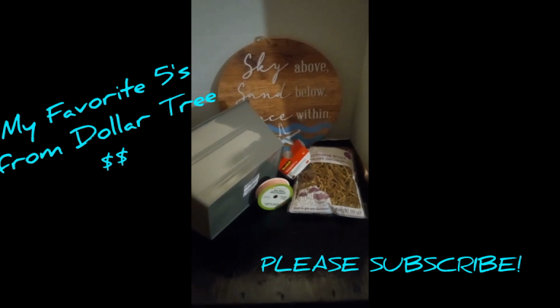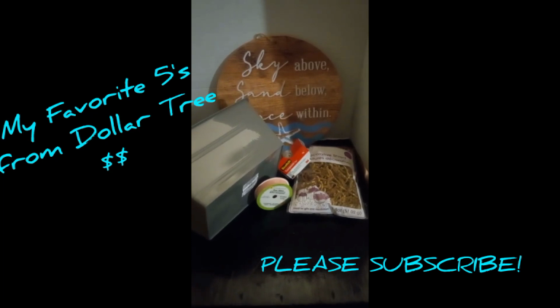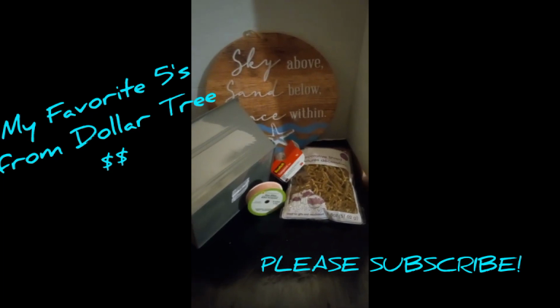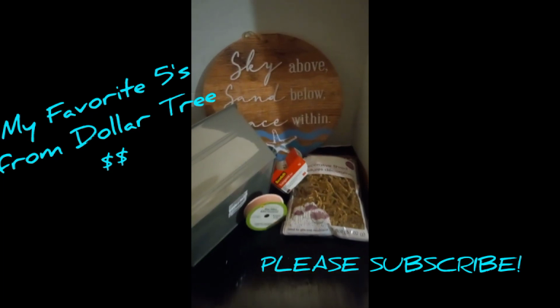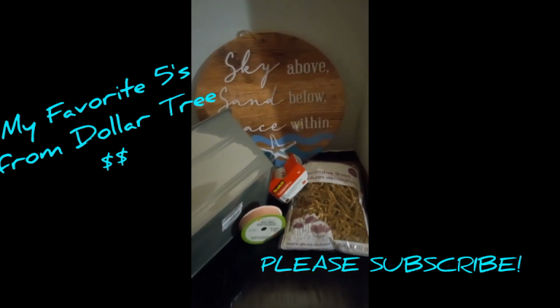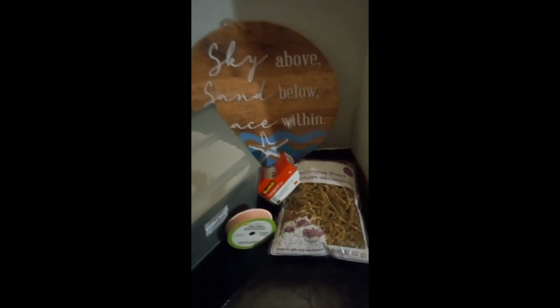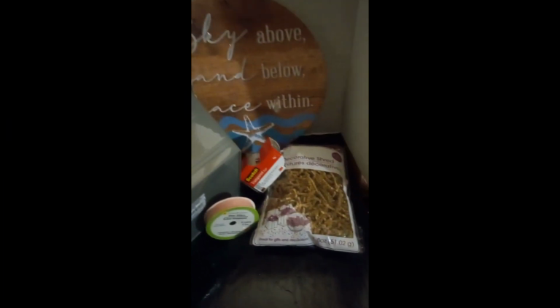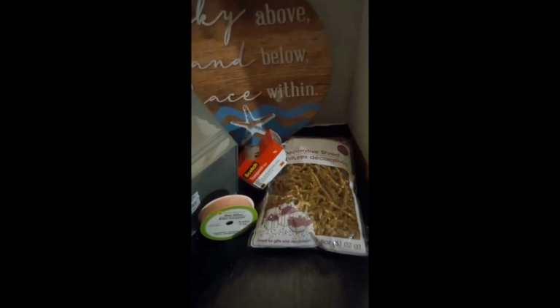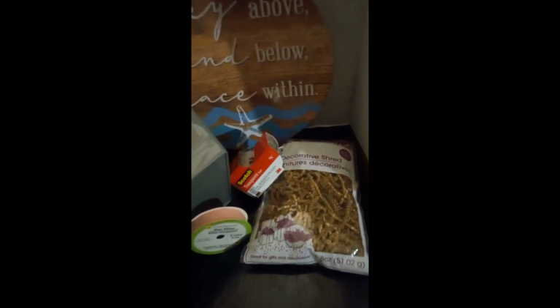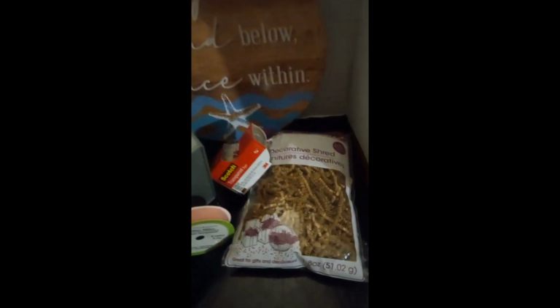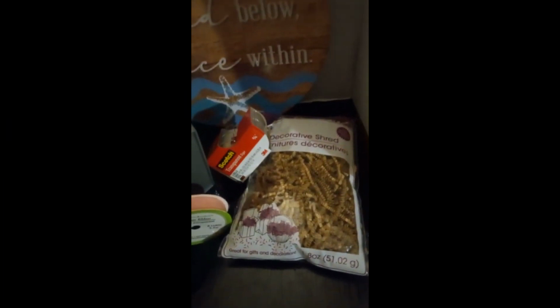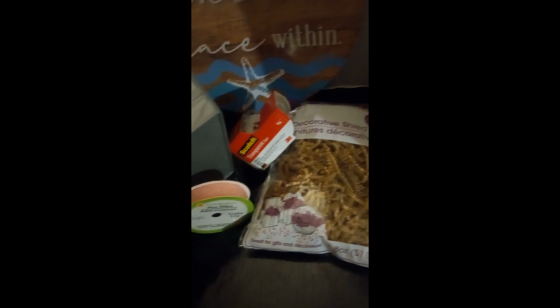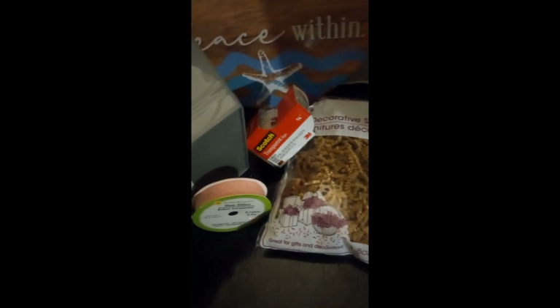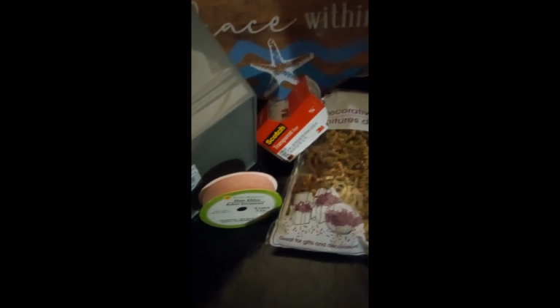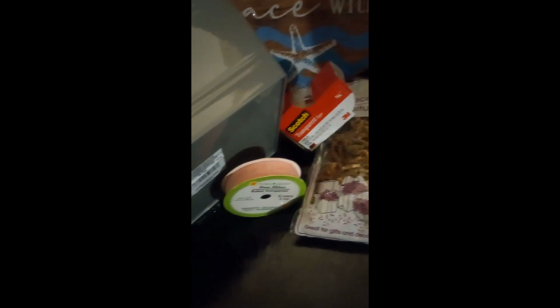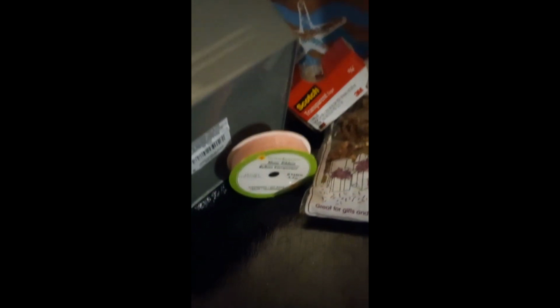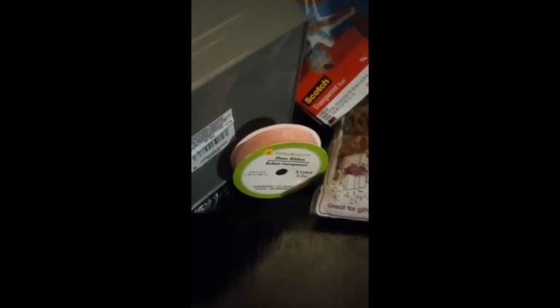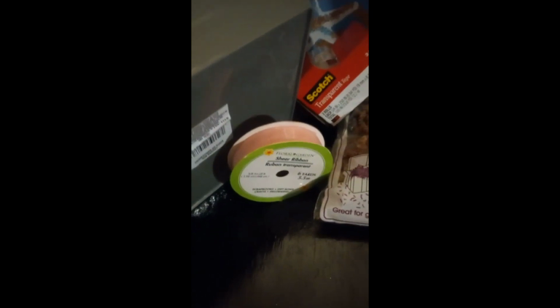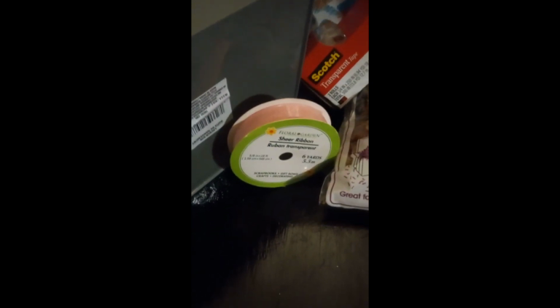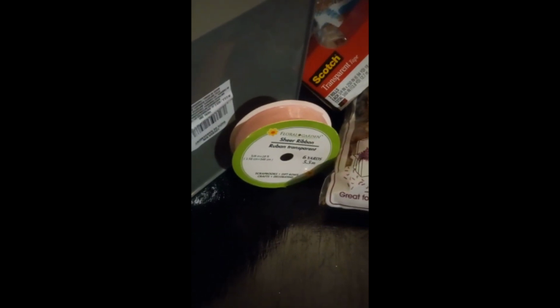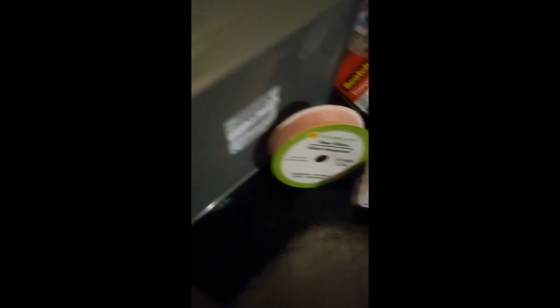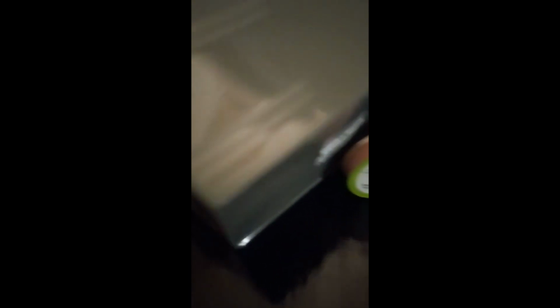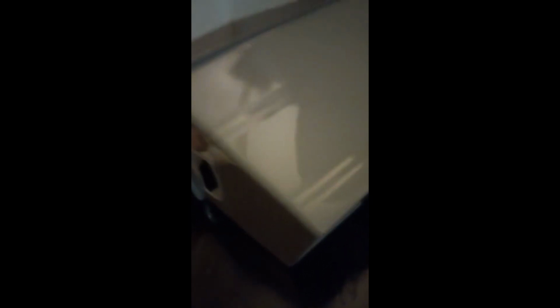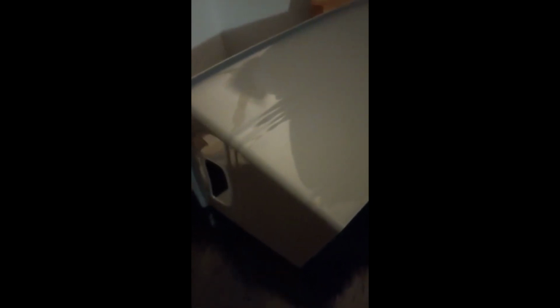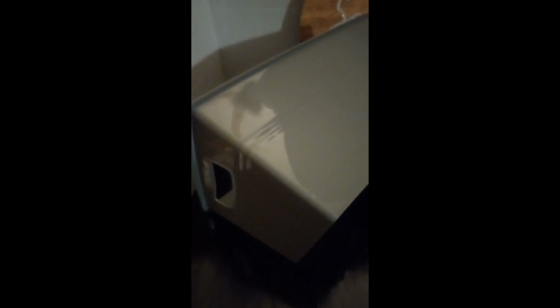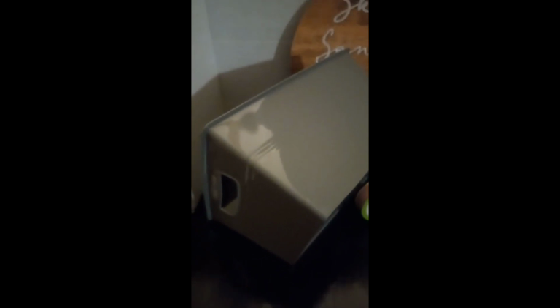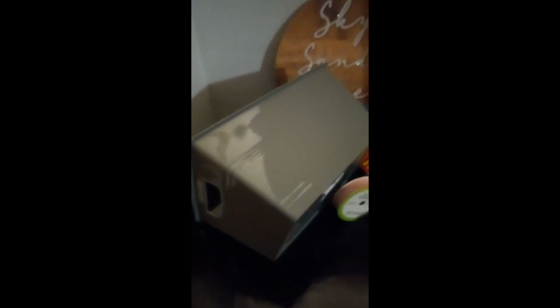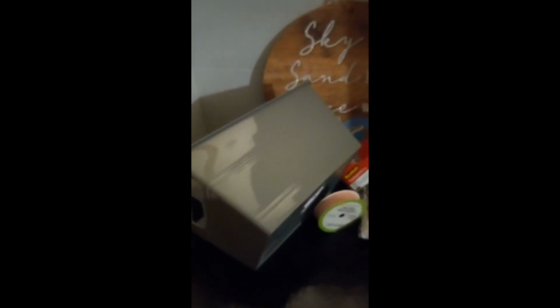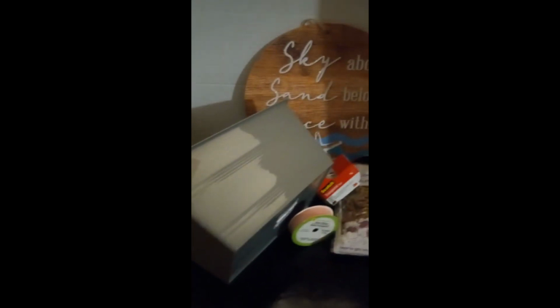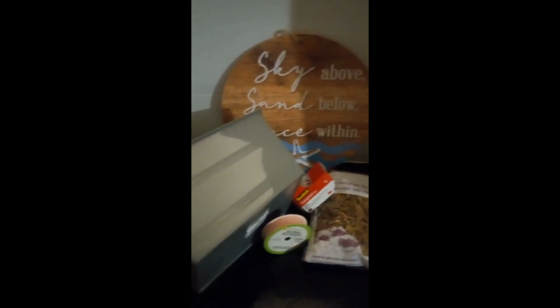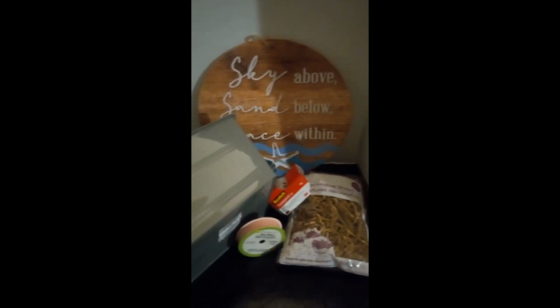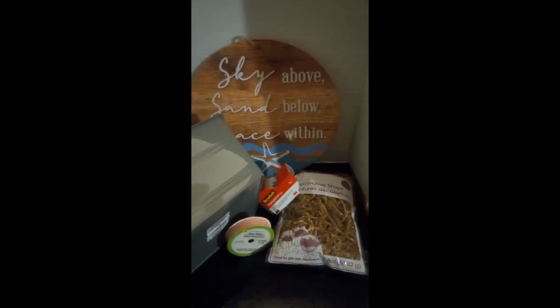Hello everyone, I just want to share five of my favorite finds from the Dollar Tree. Of course, we have the silk ribbon, we have the container, and we have the scotch tape.